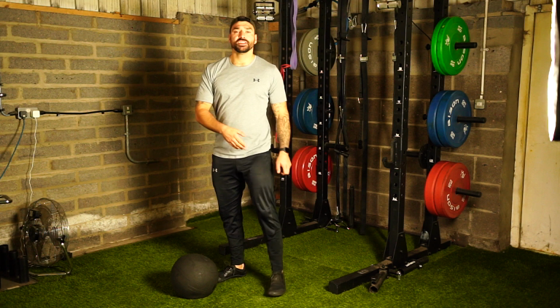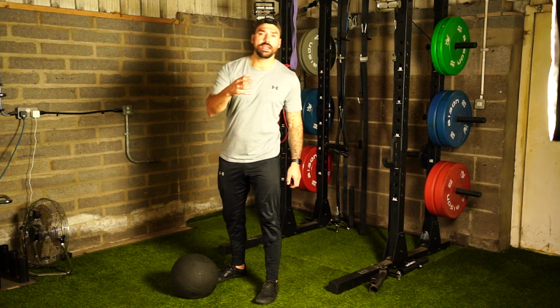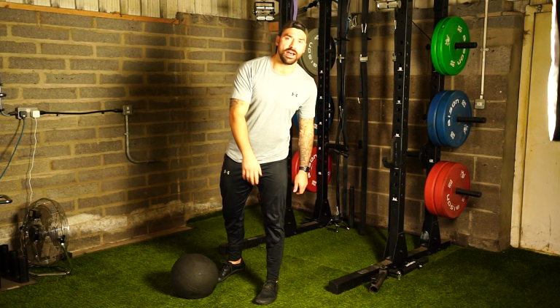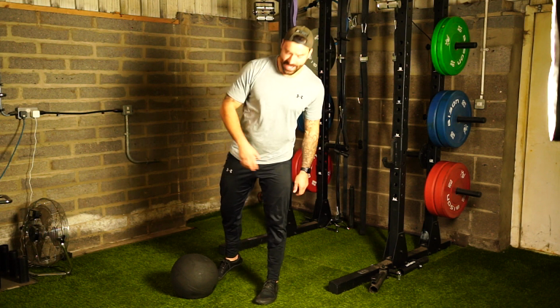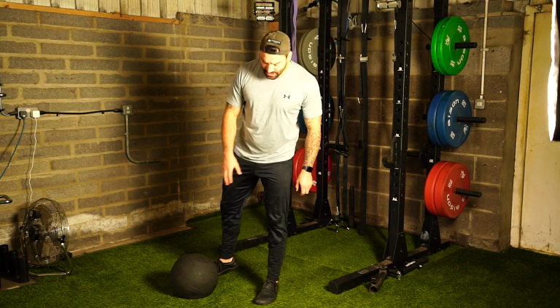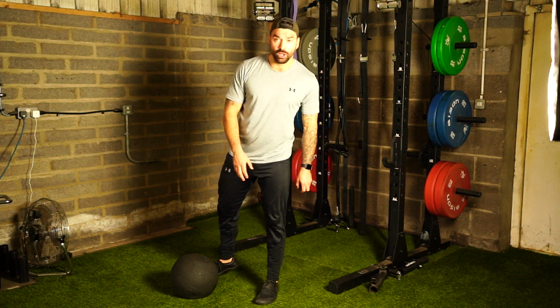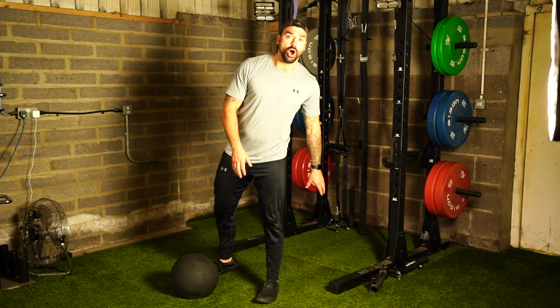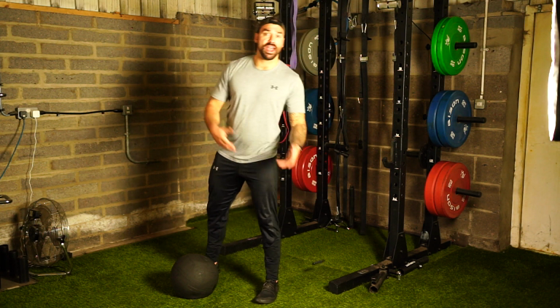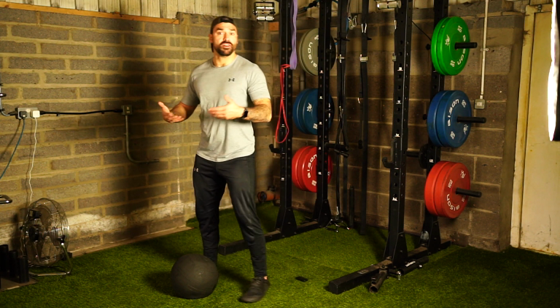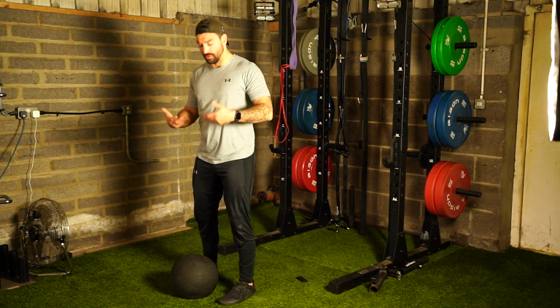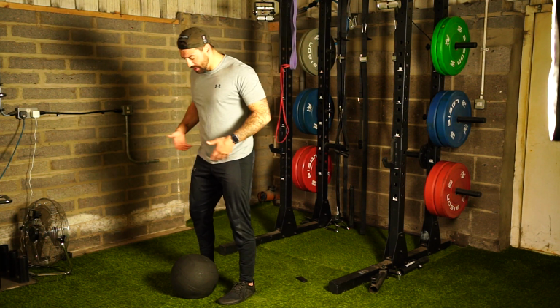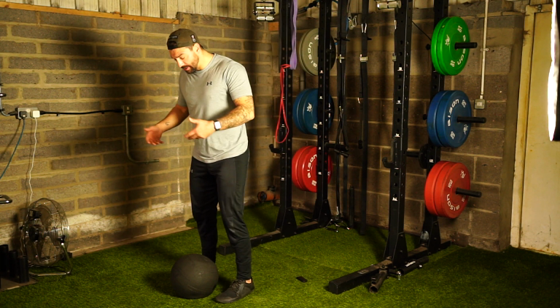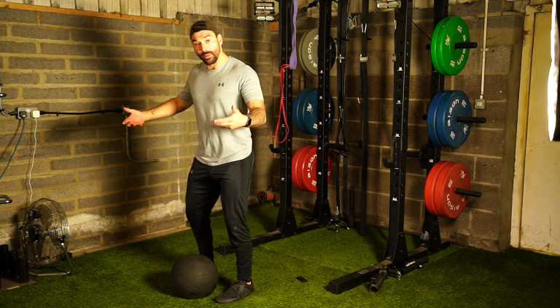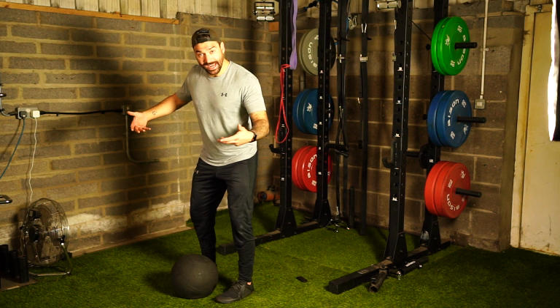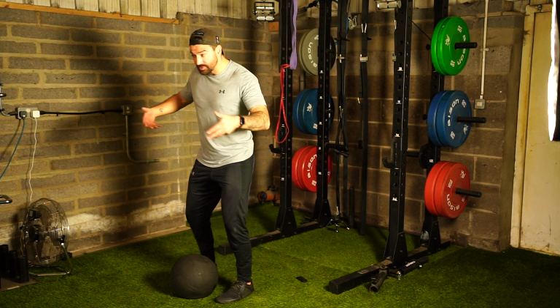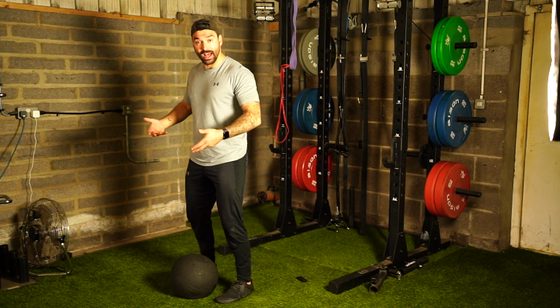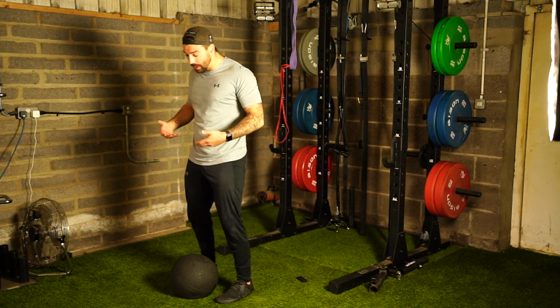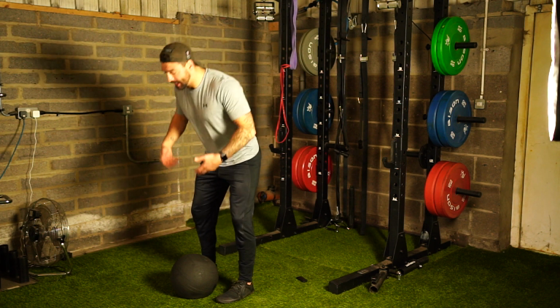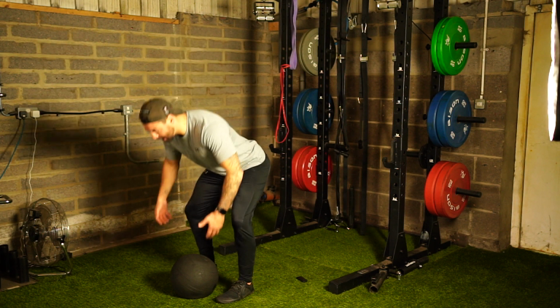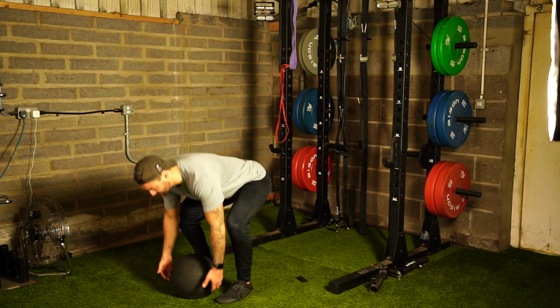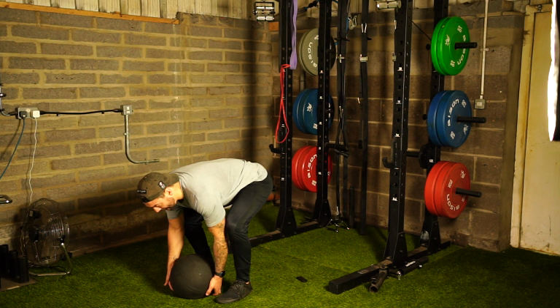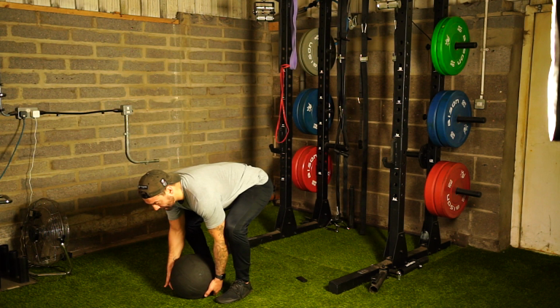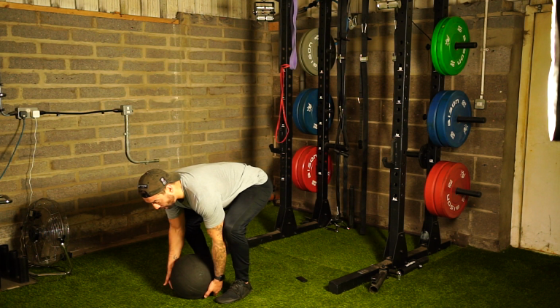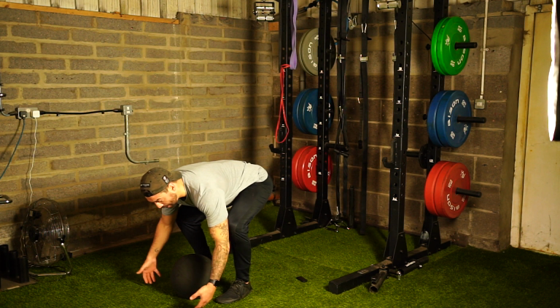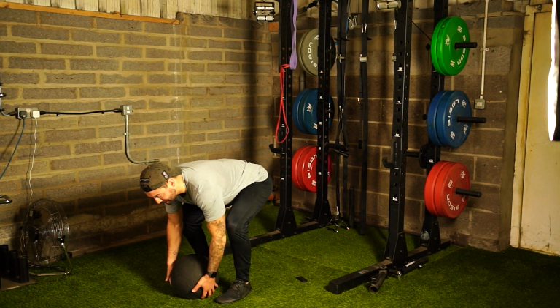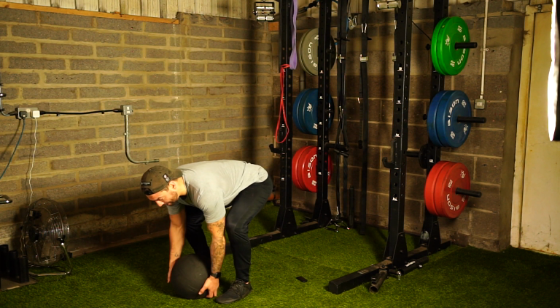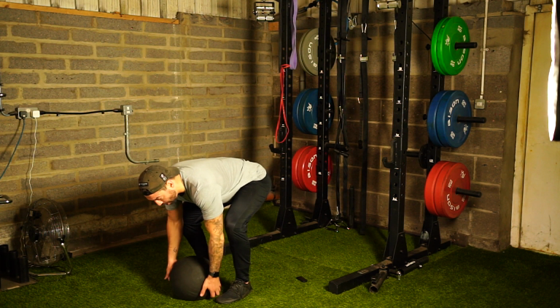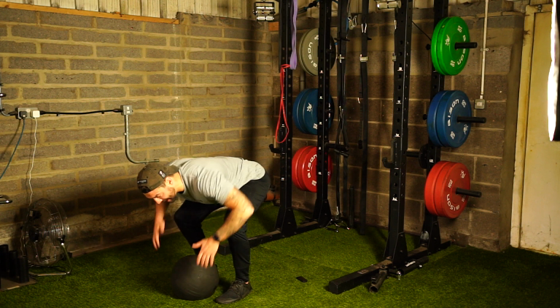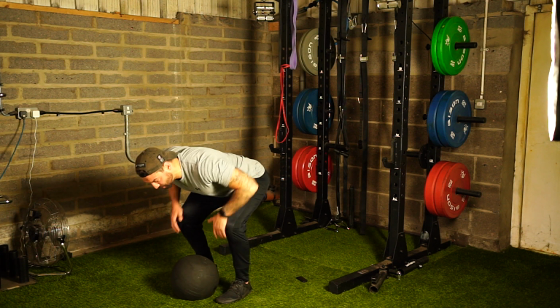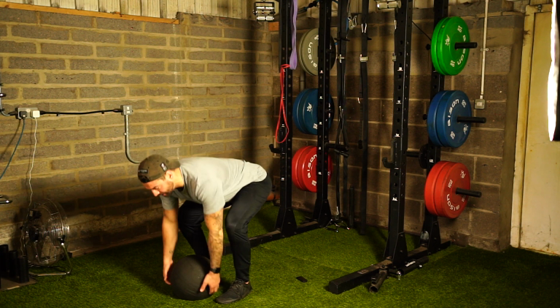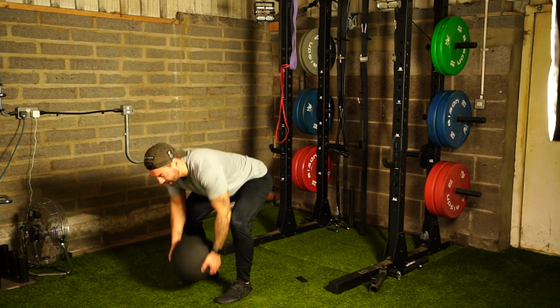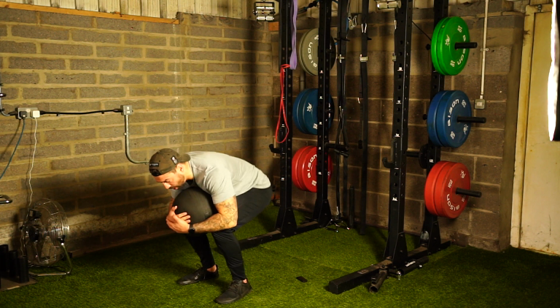Here we have a D-ball overhead throw. The idea is to set up like a deadlift or an RDL — we're going to hinge our hips and collect the ball, doing our best to grab it up and get it to our knees.